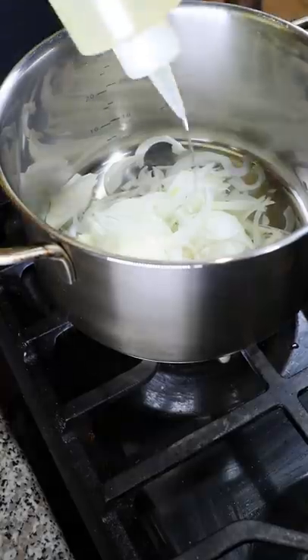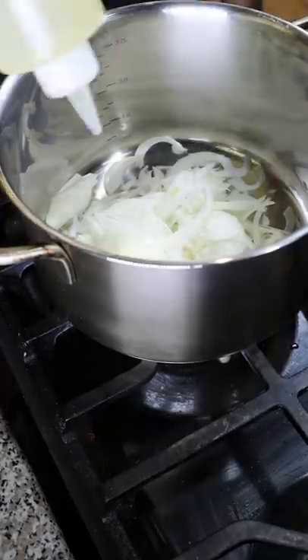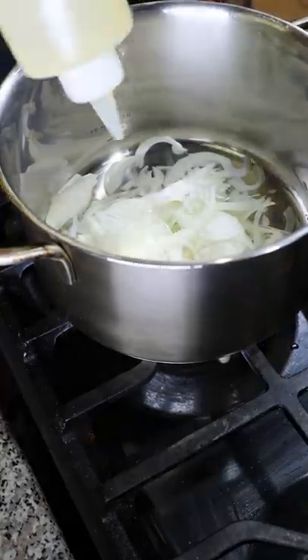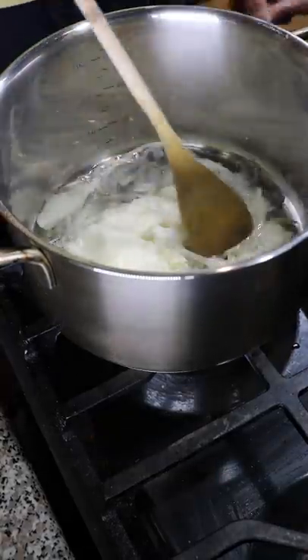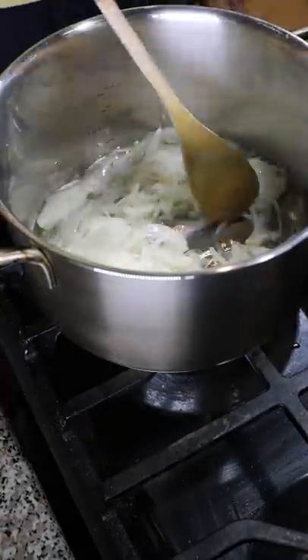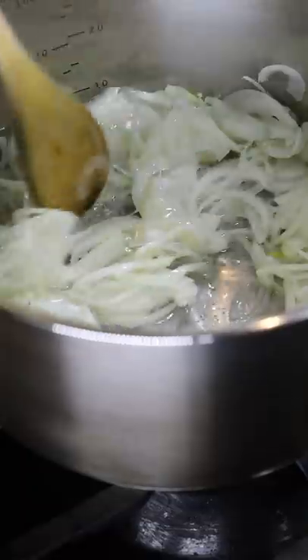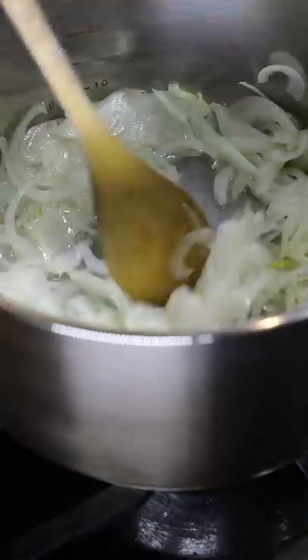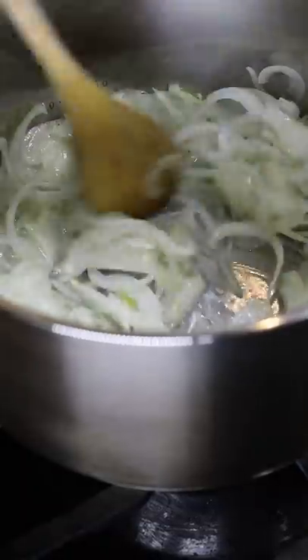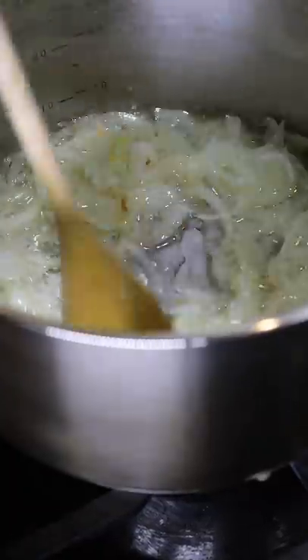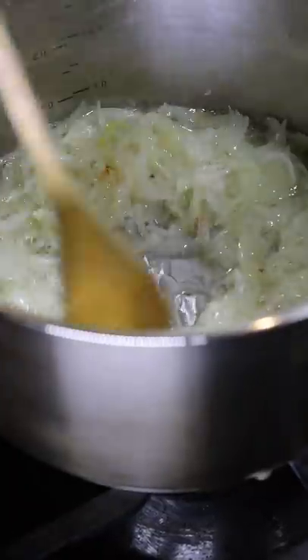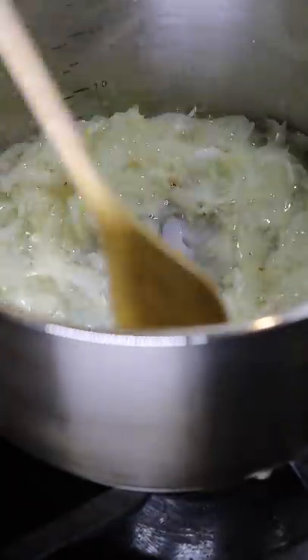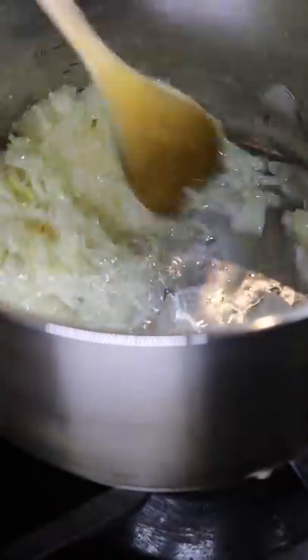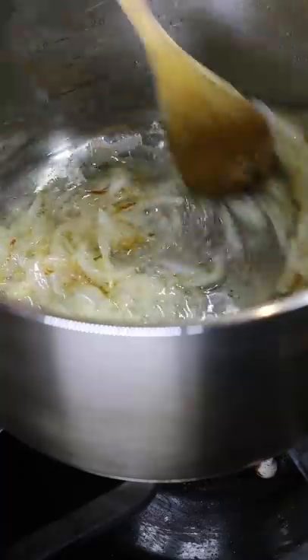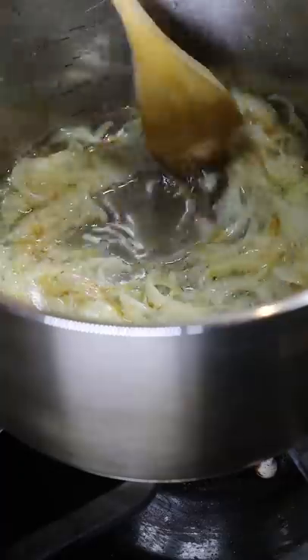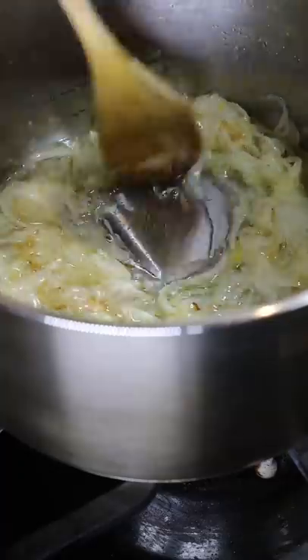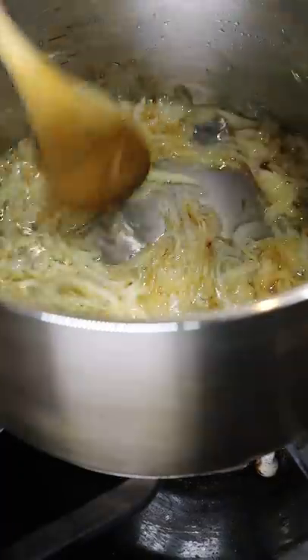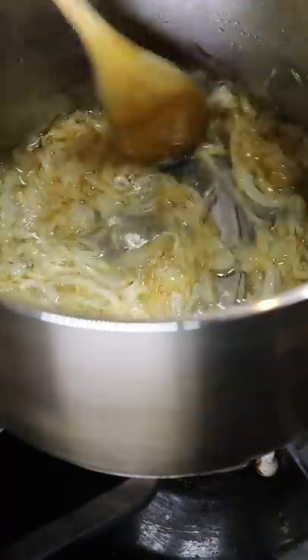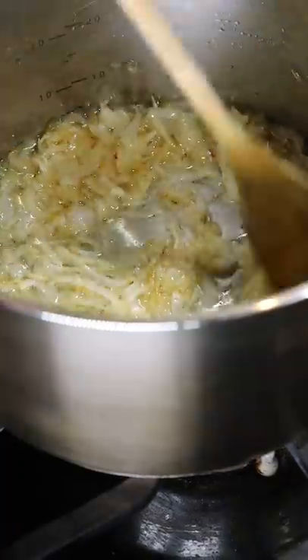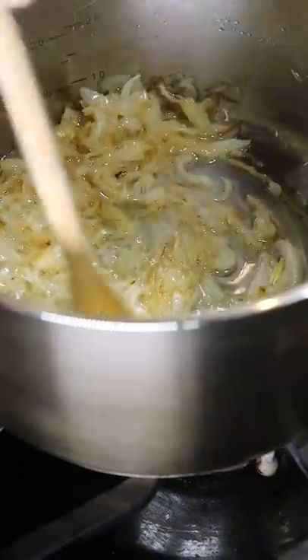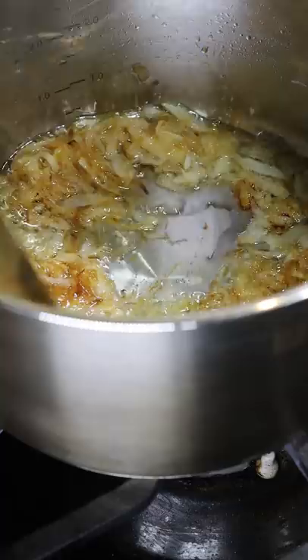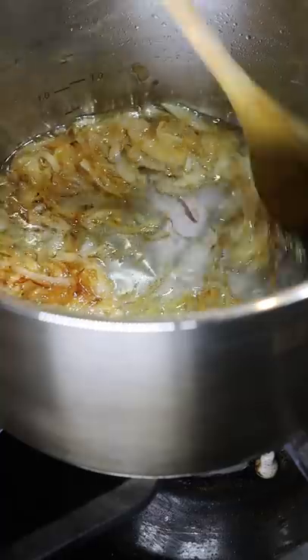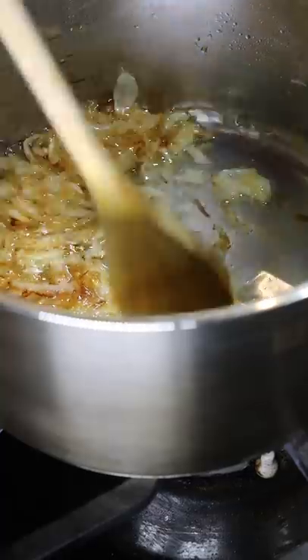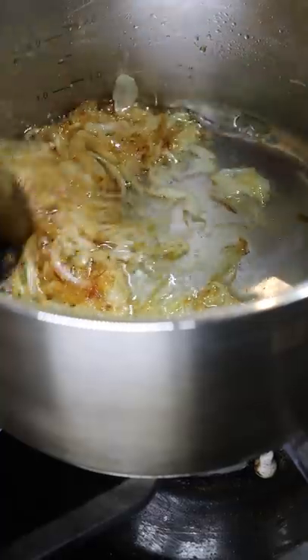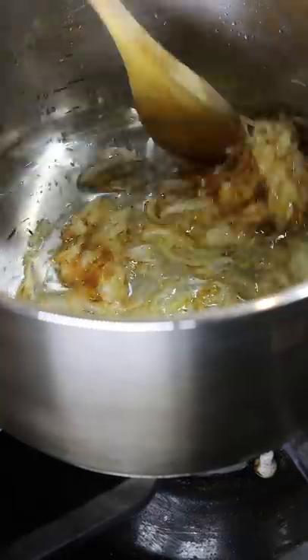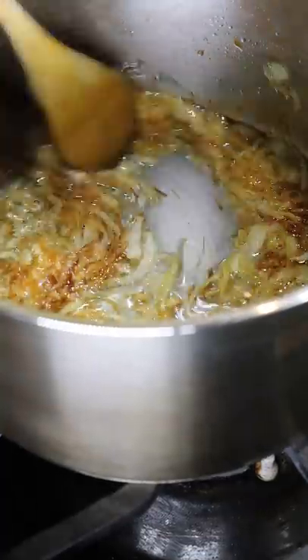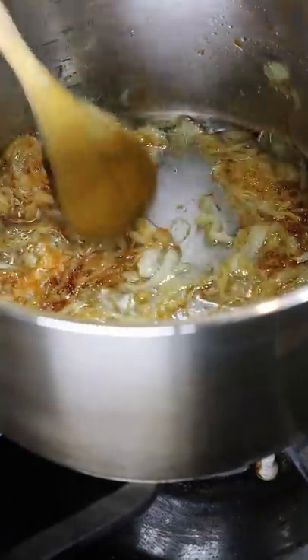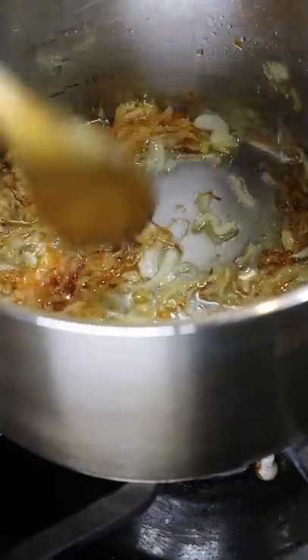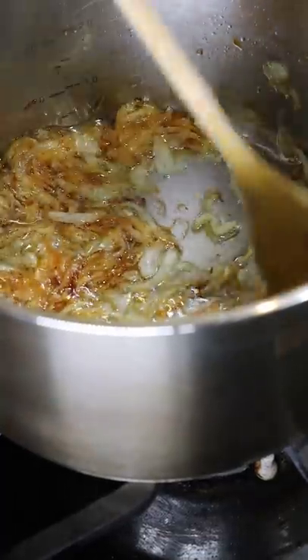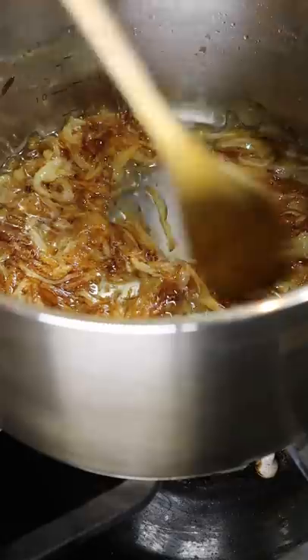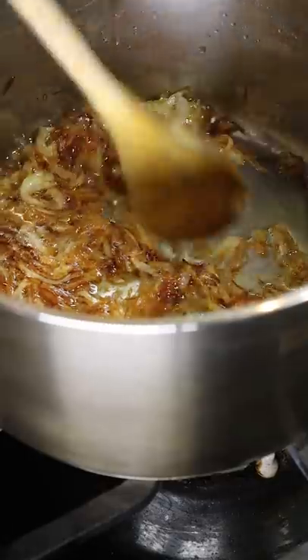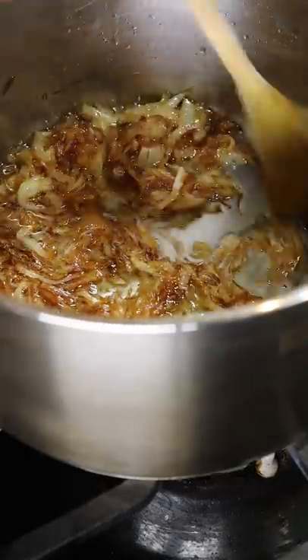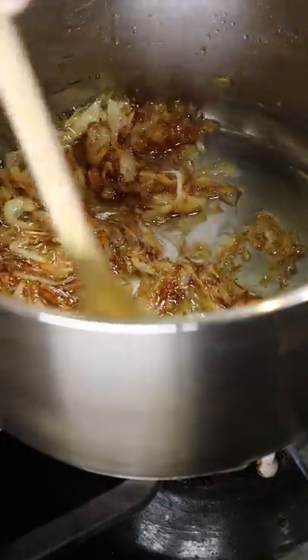Toss it in your pot and add plenty of oil so it covers the bottom. Then you want to cook this low and slow for about 45 minutes to an hour. You don't want to rush this because if you do, it's going to burn and then you've got to start over.